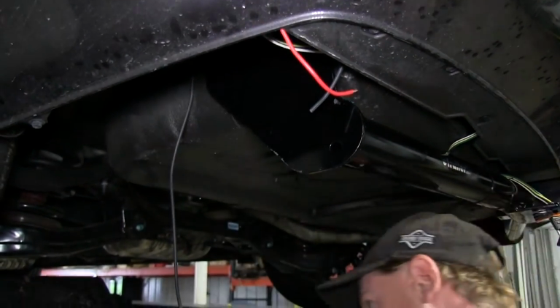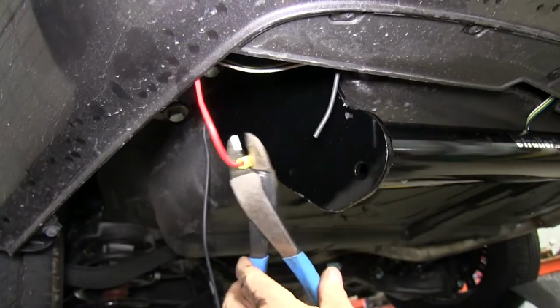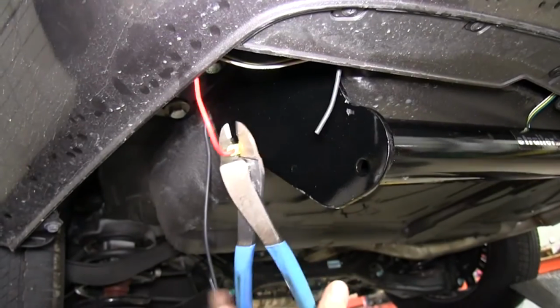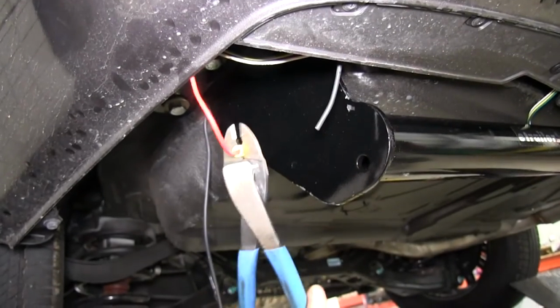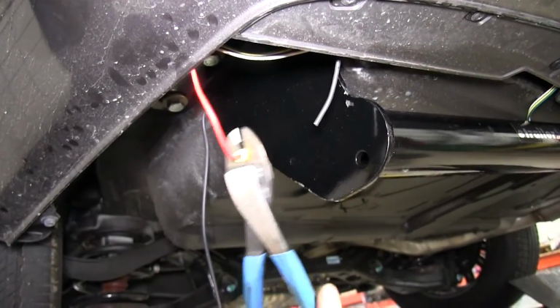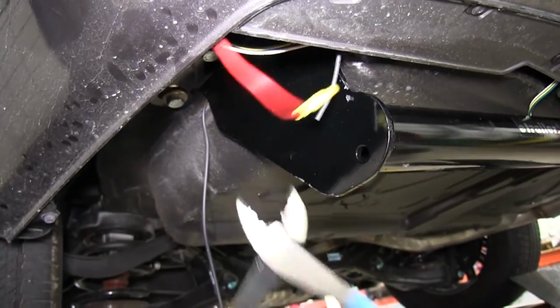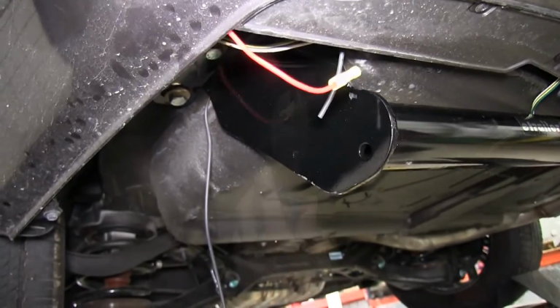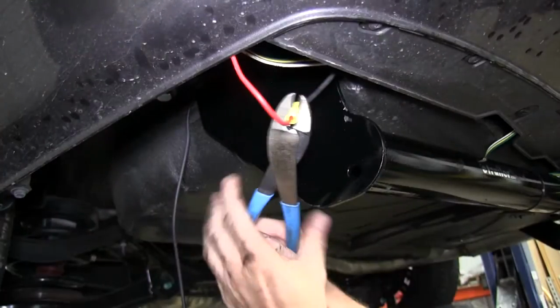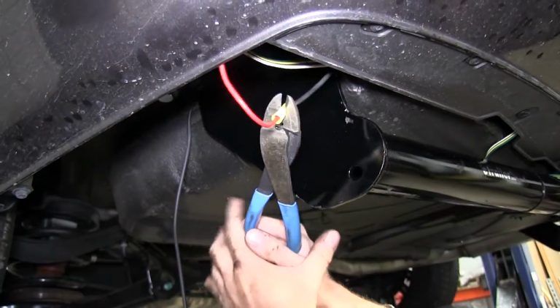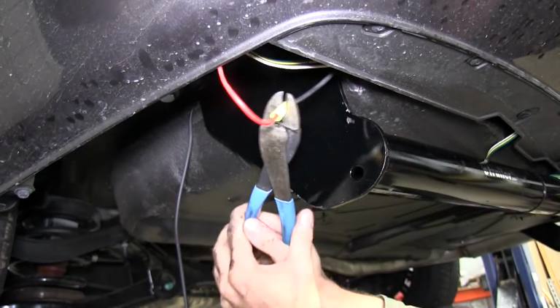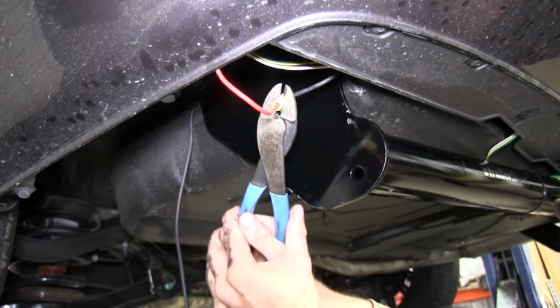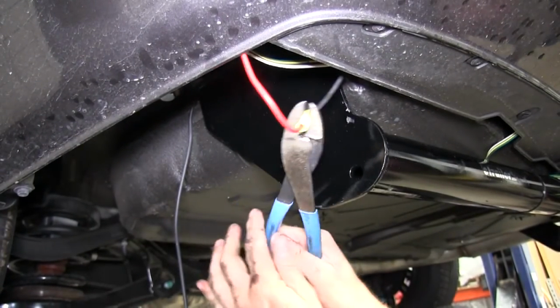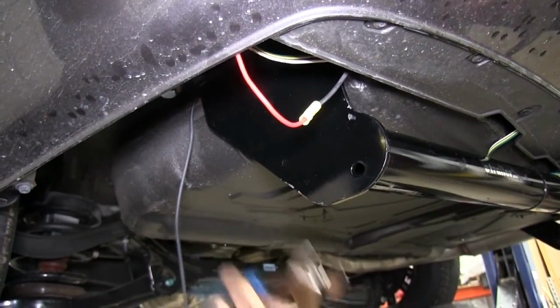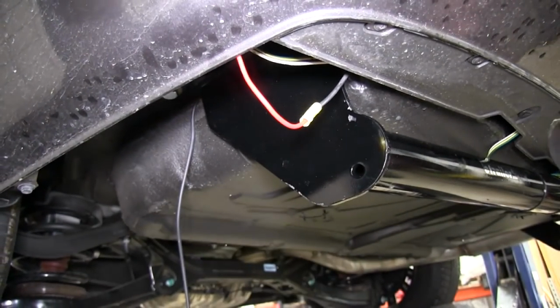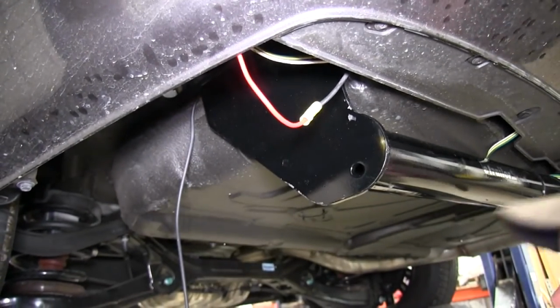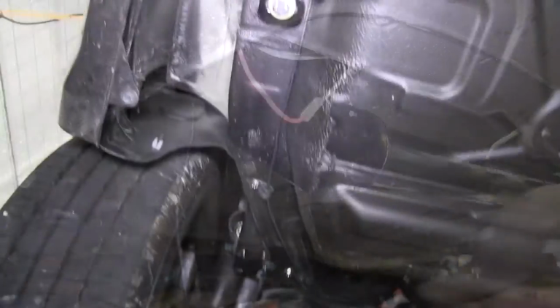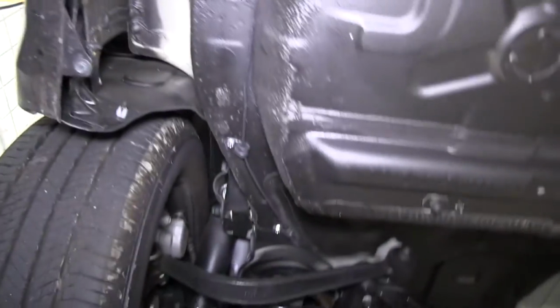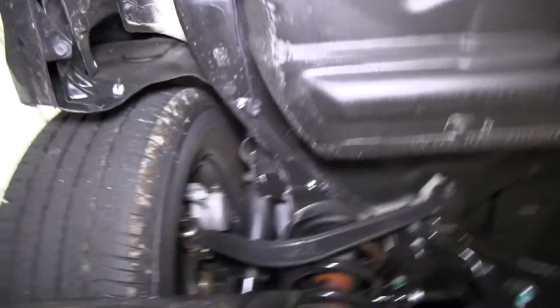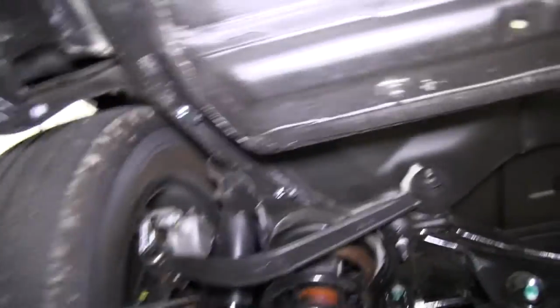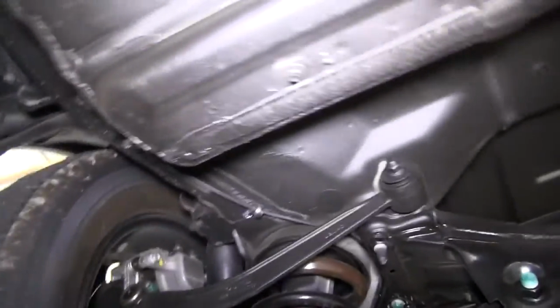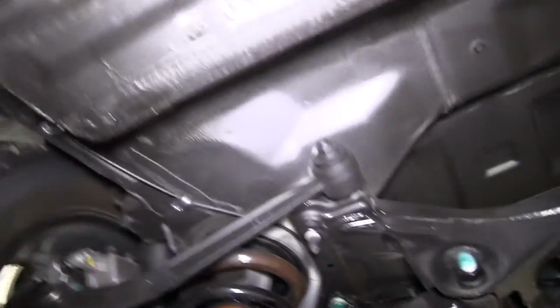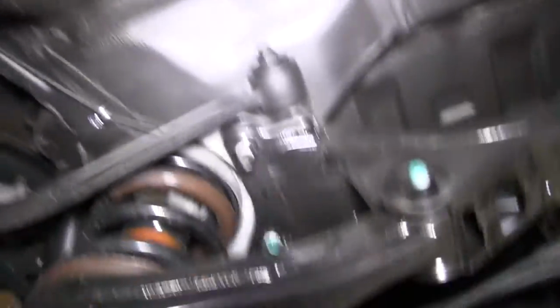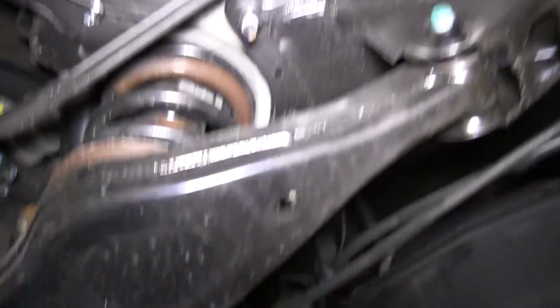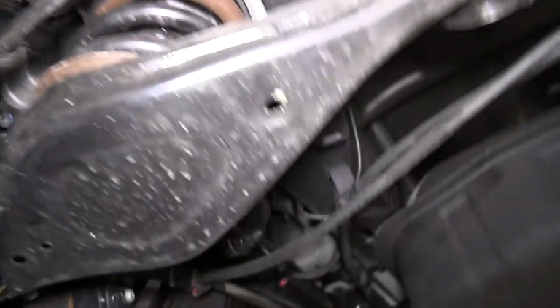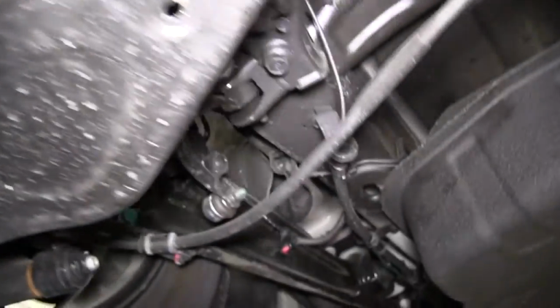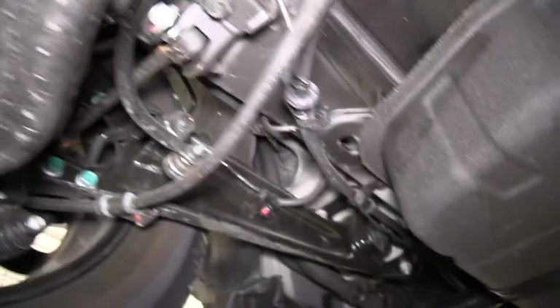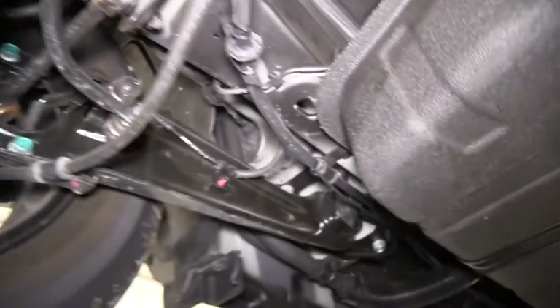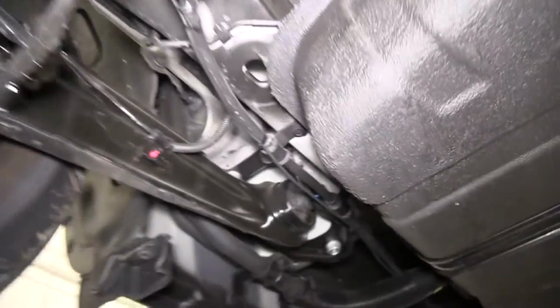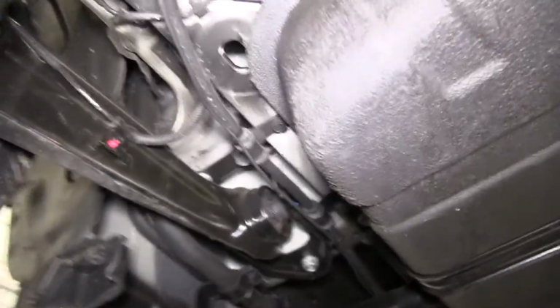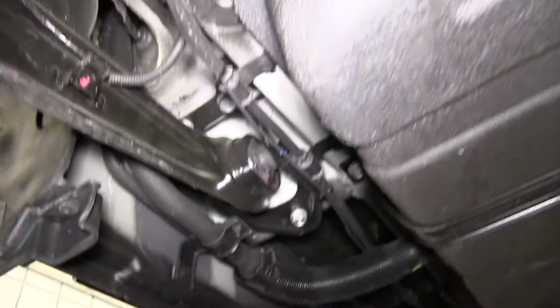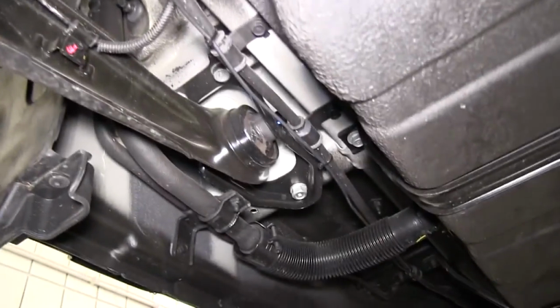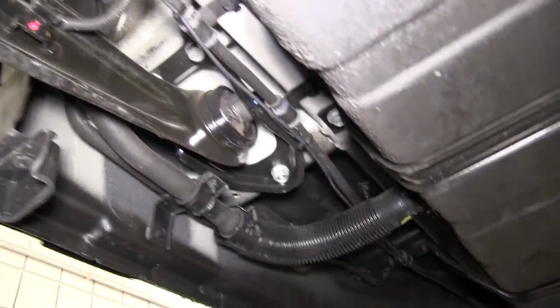We'll connect the black wire that comes with the kit and bring it up to the battery. When we do that, we'll make sure to stay away from anything moving like suspension or steering components, and anything hot like the exhaust.